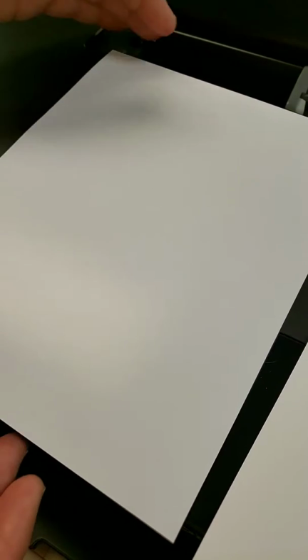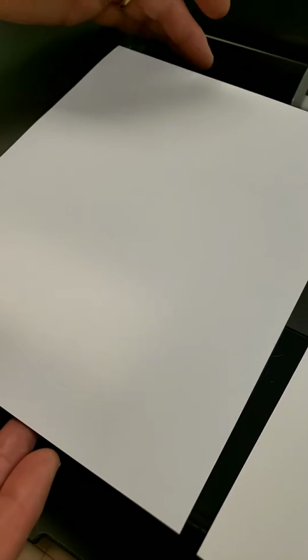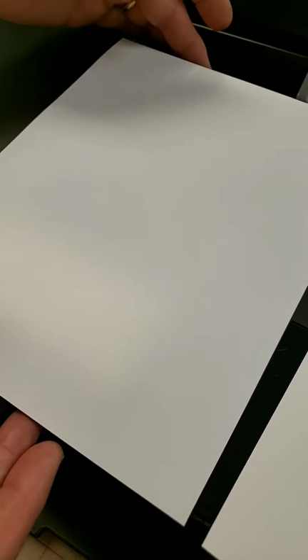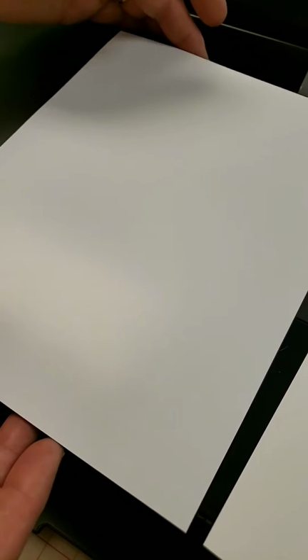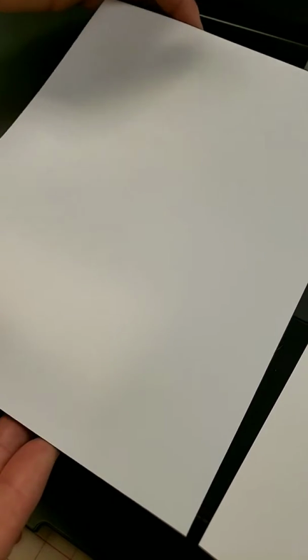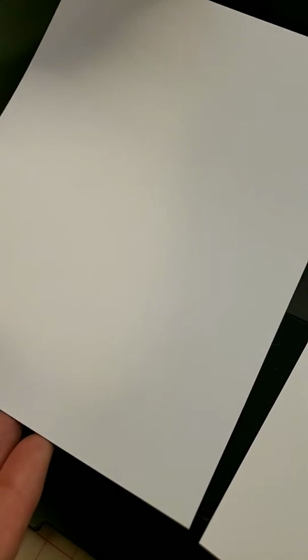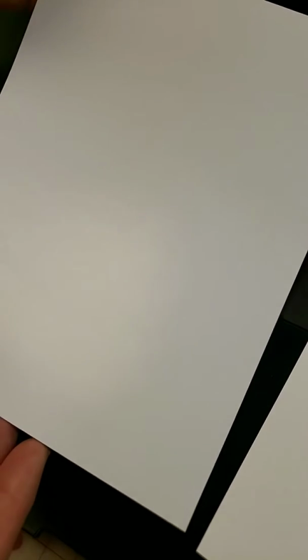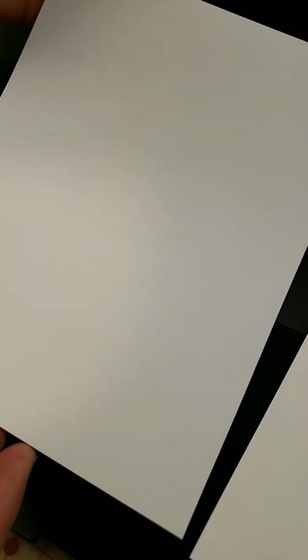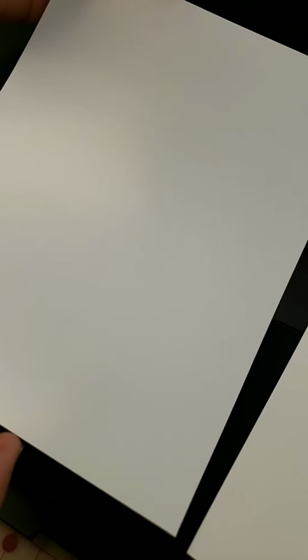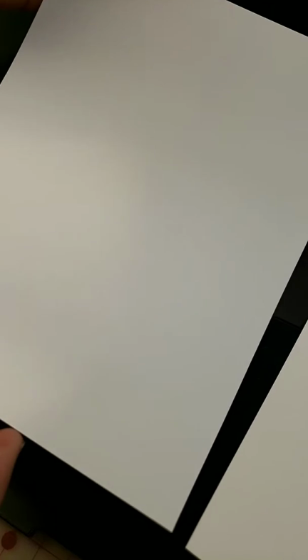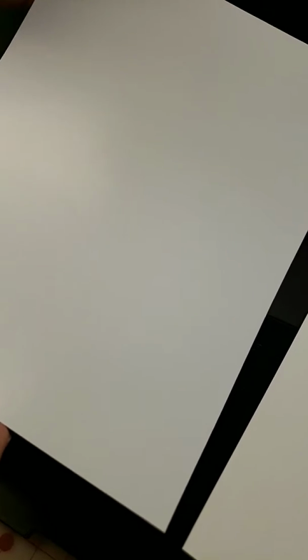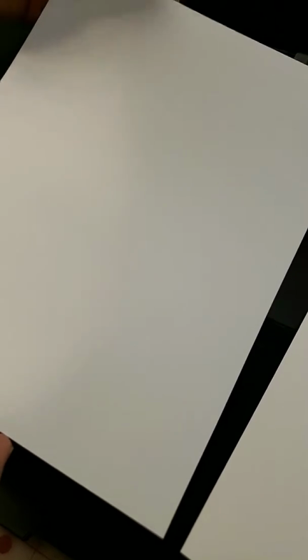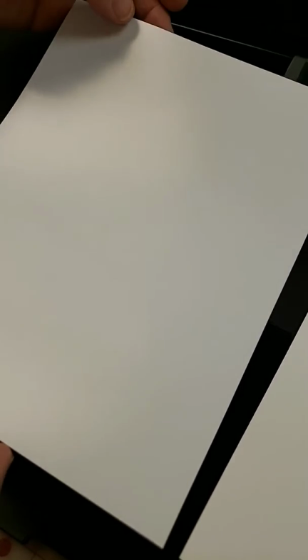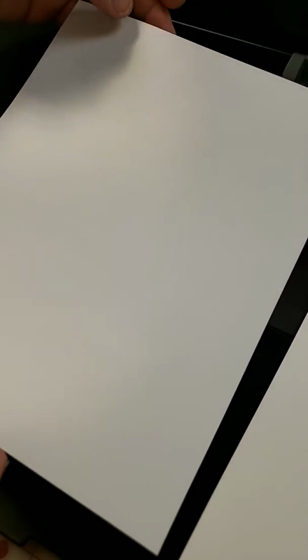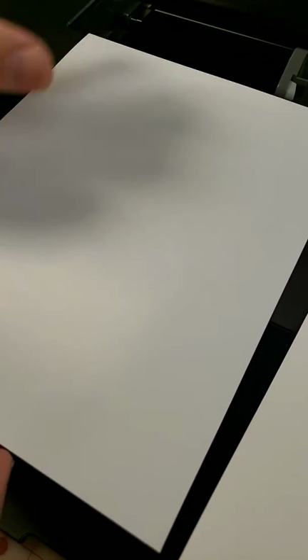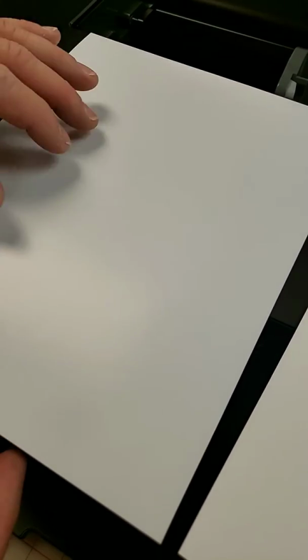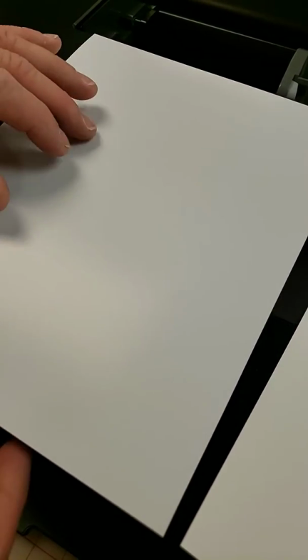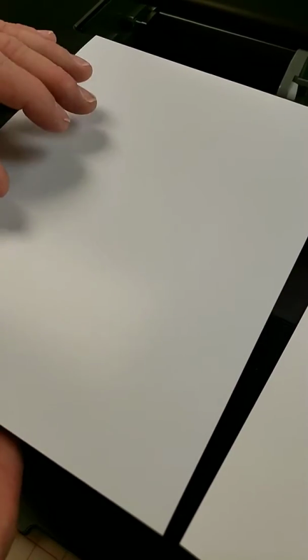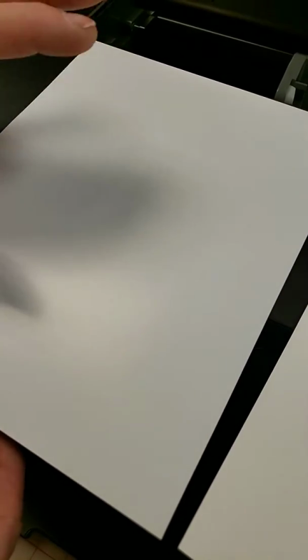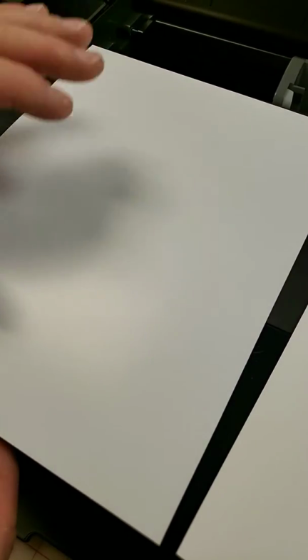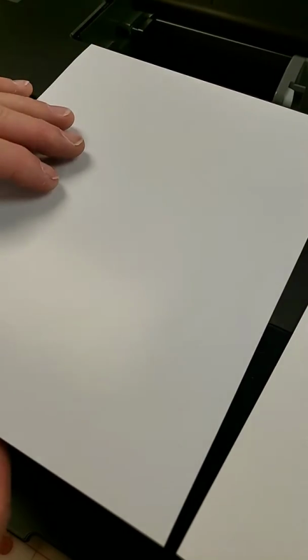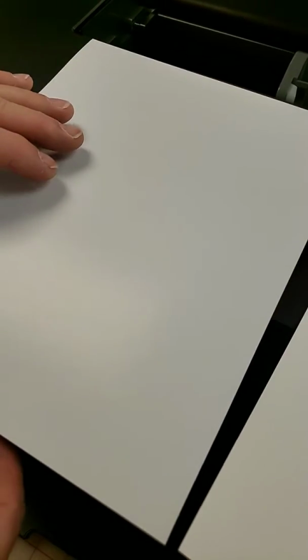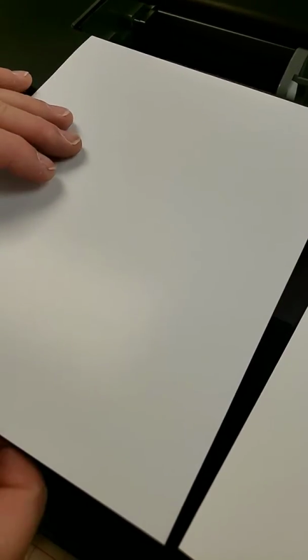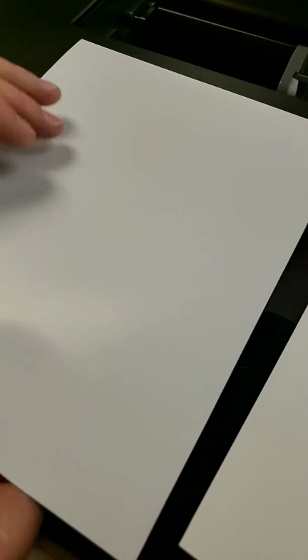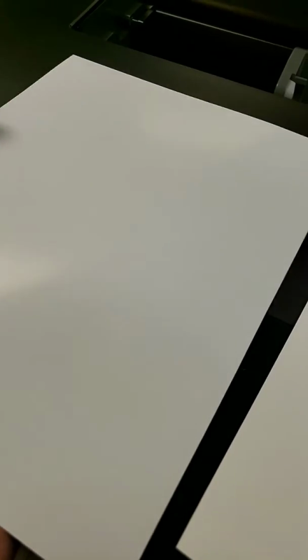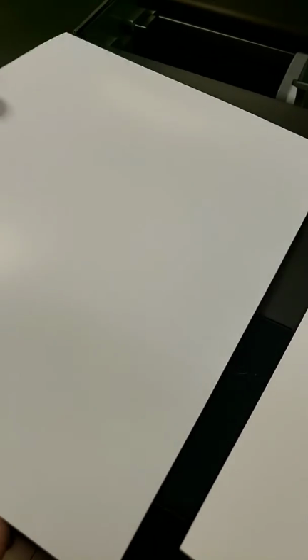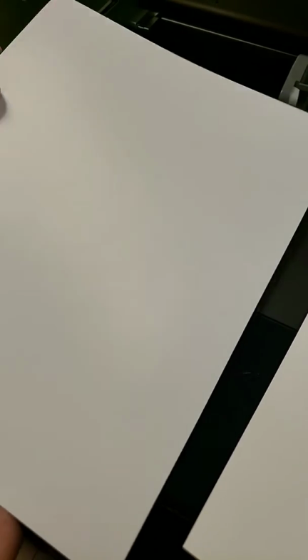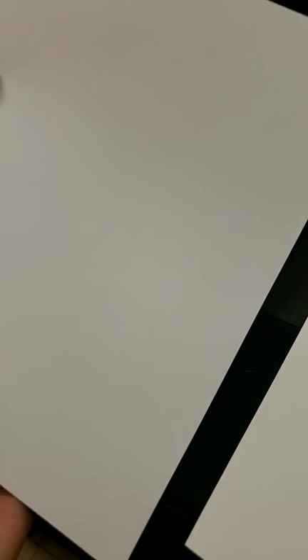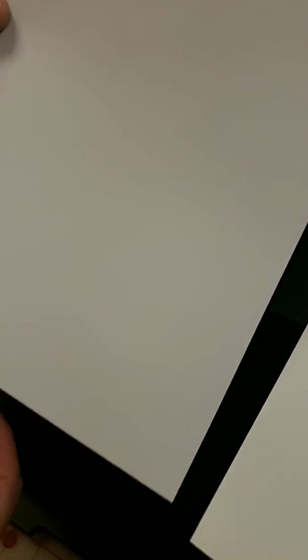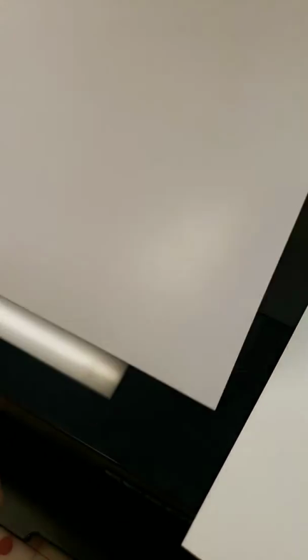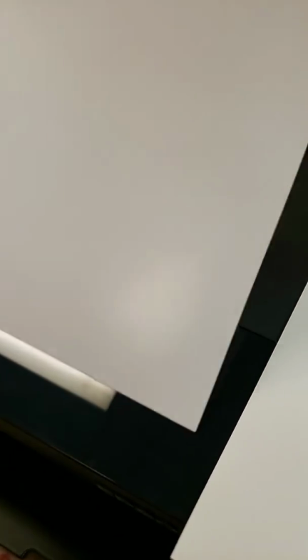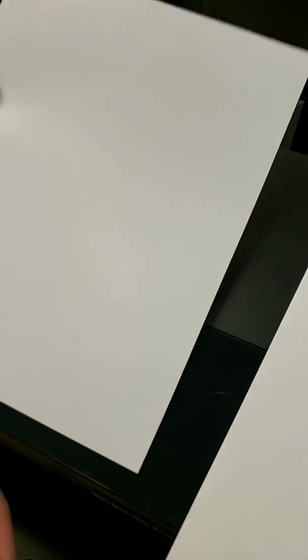This is the glossy side of an 8x10 paper. As you can see, the shine coming off the paper is exactly what you want to see when you load it into the printer. That shiny side should be facing out towards you.